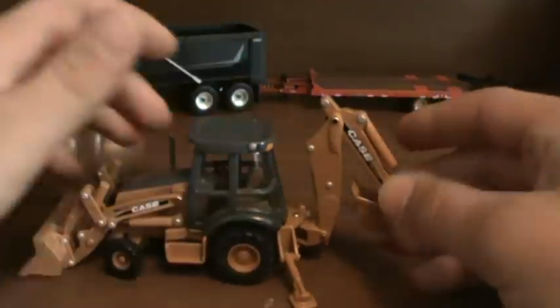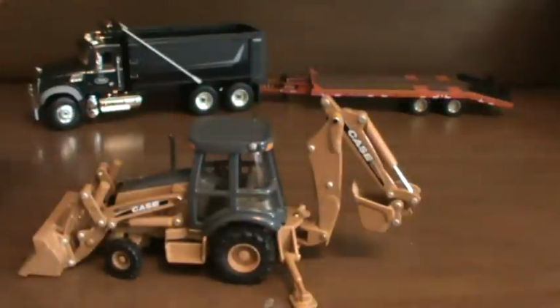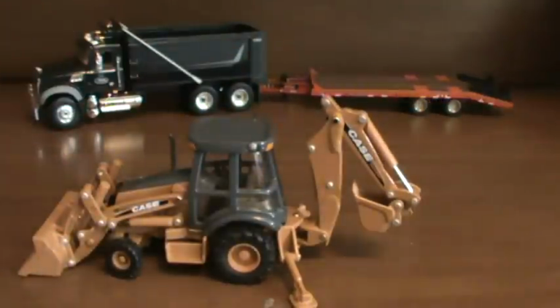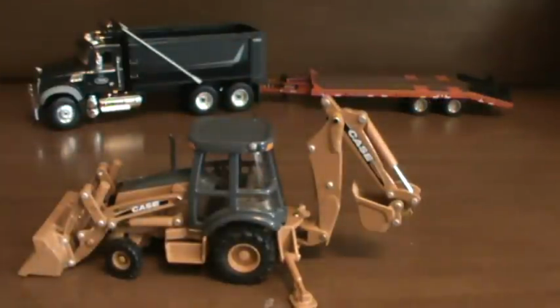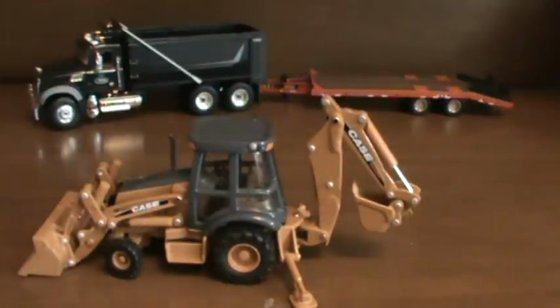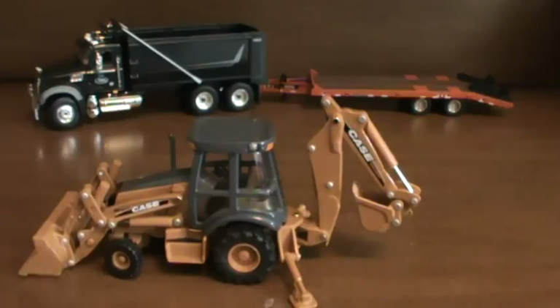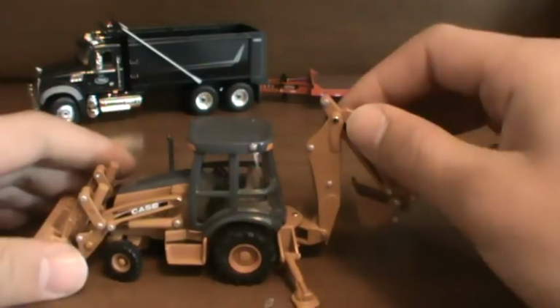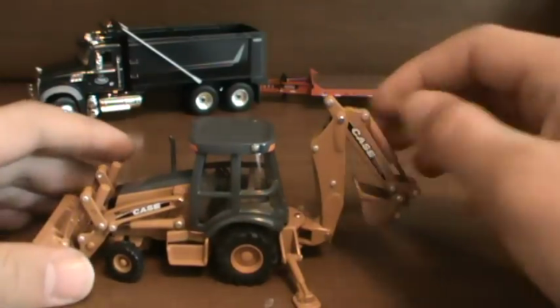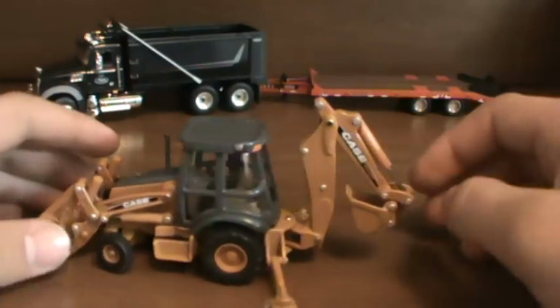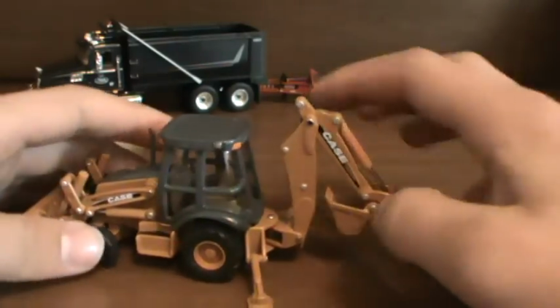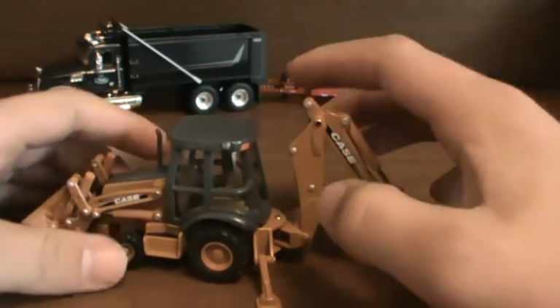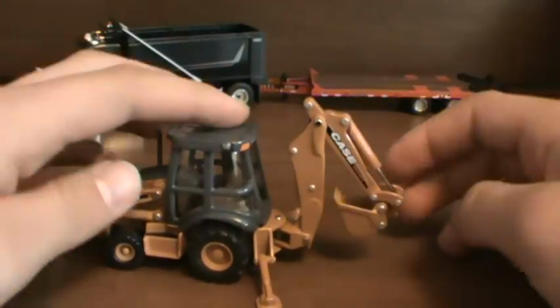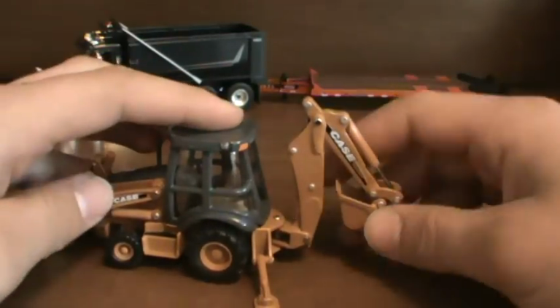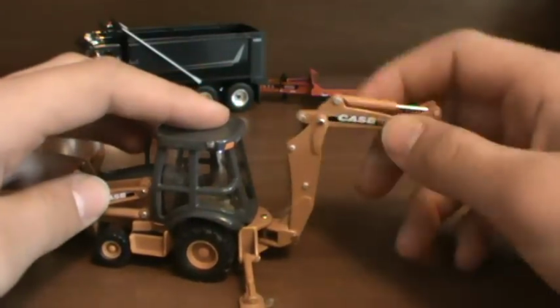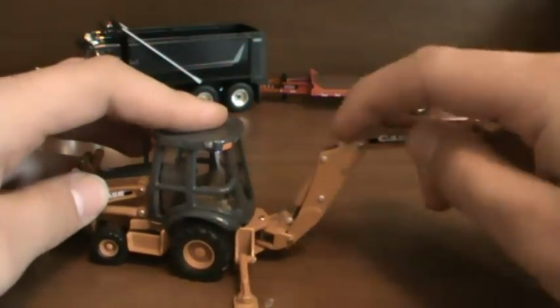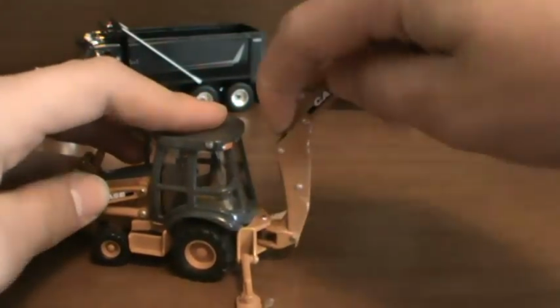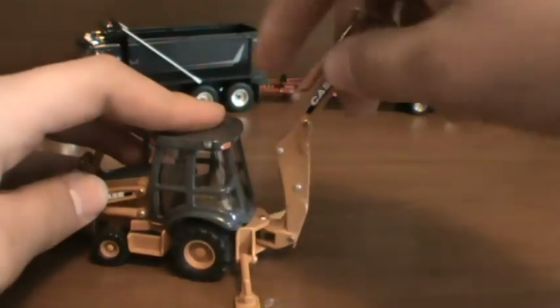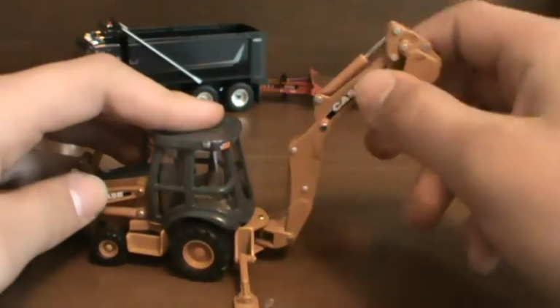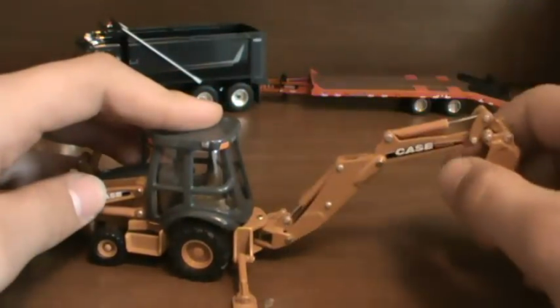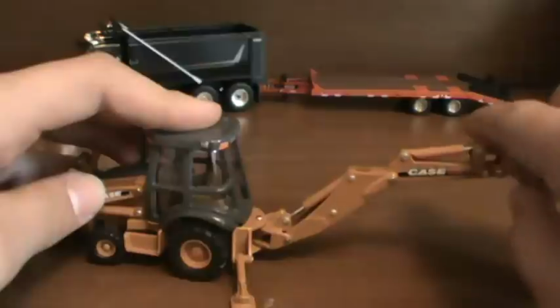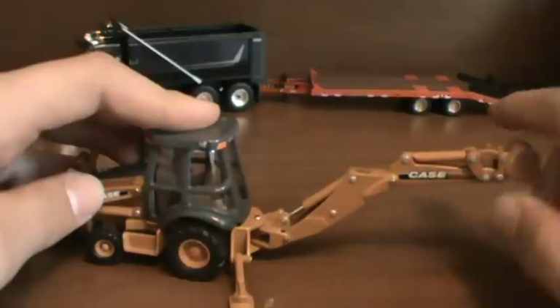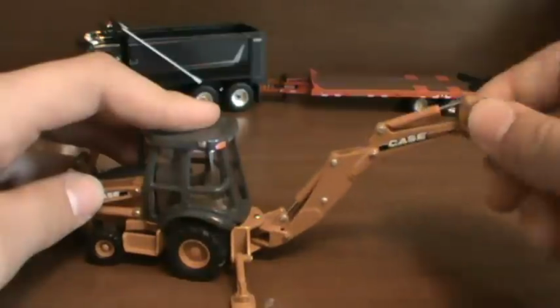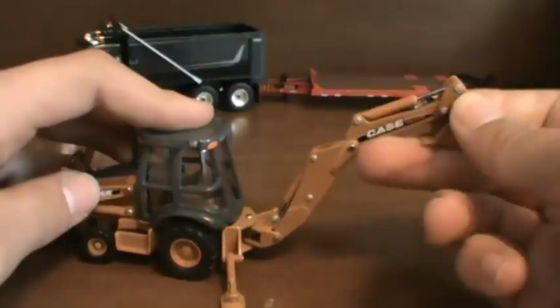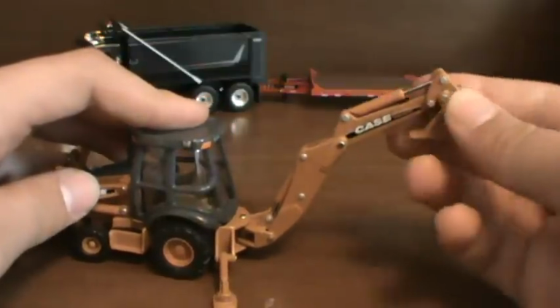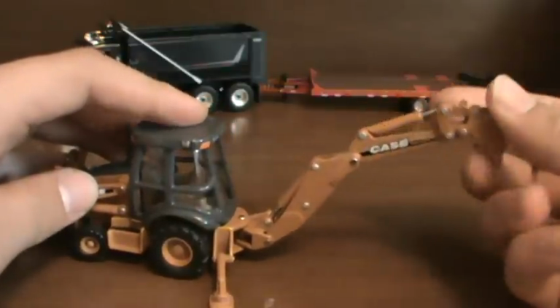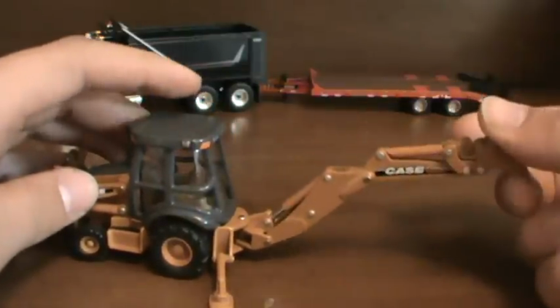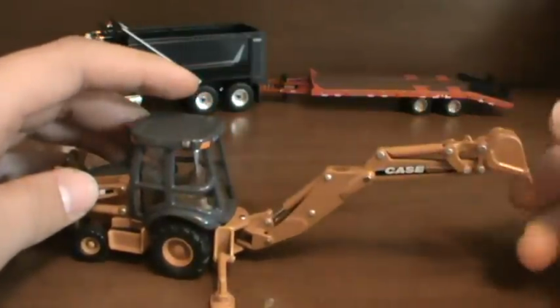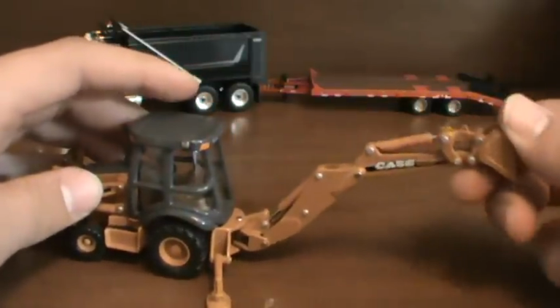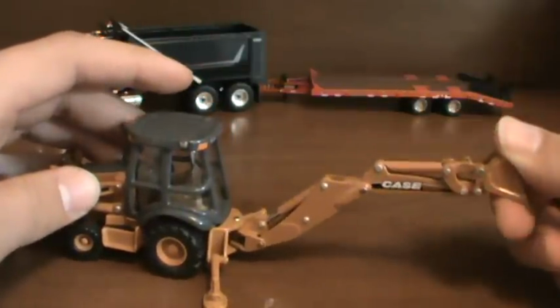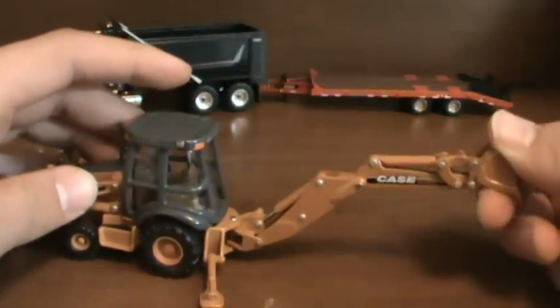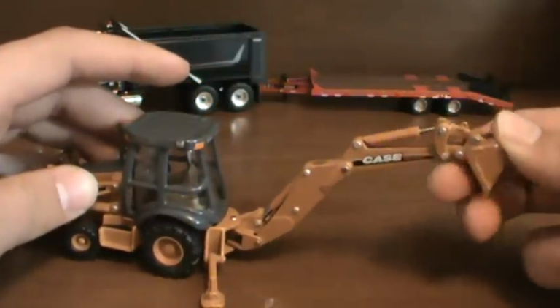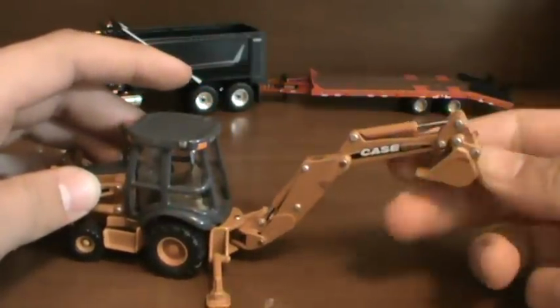One nice thing about this machine is that it goes into the locking position now. And it has a really good range — the bucket curls back all the way and curls out all the way, so it's just like a real machine.